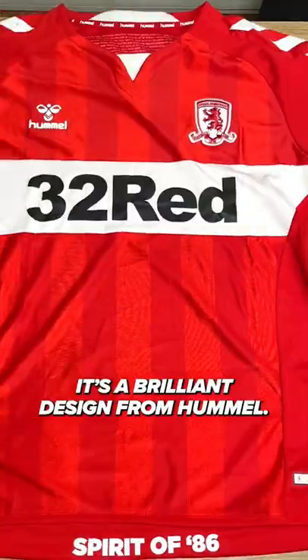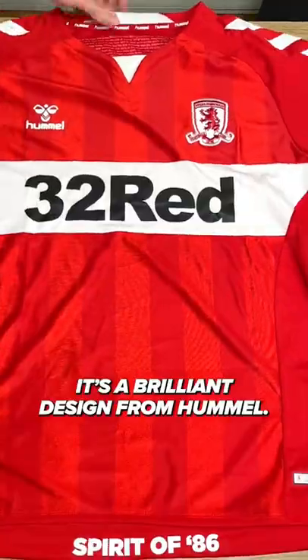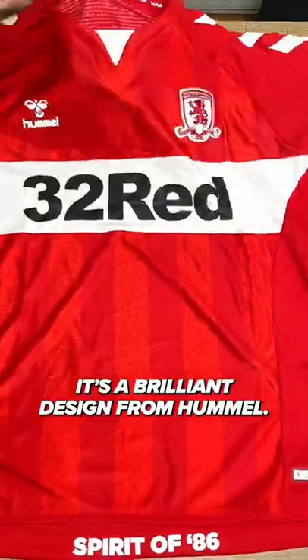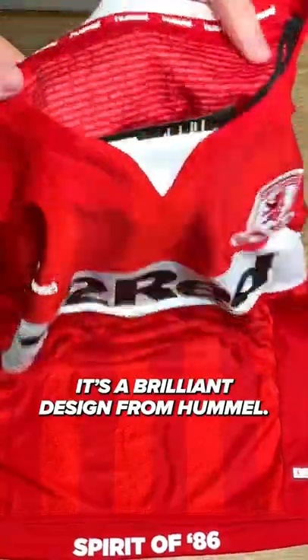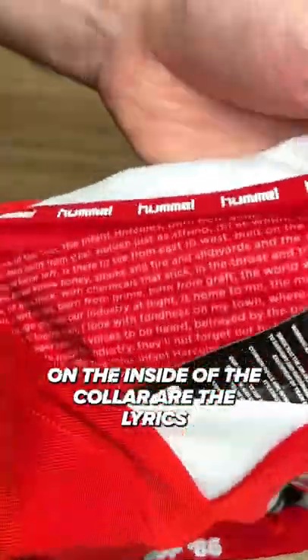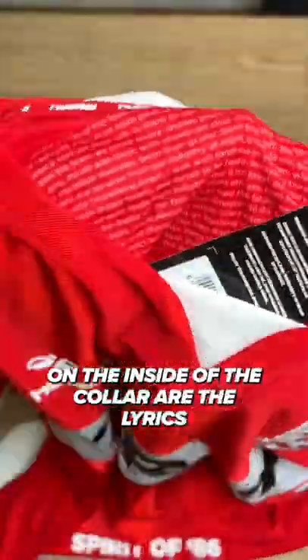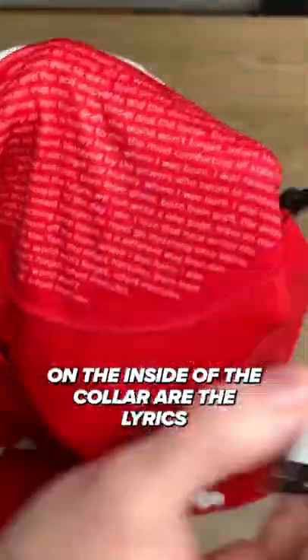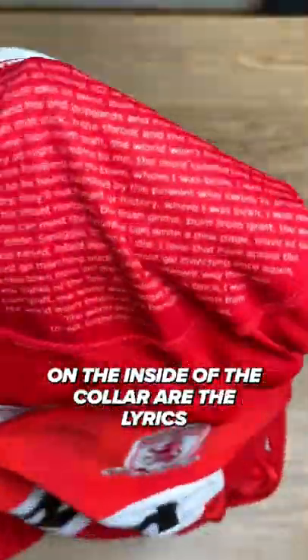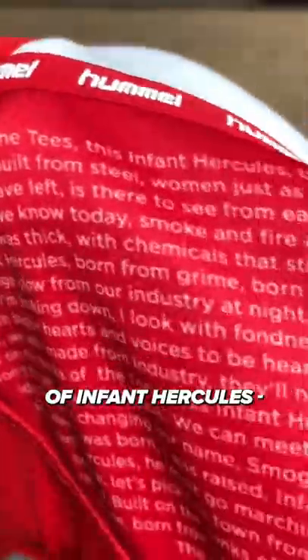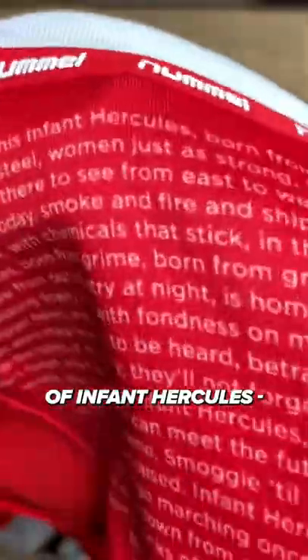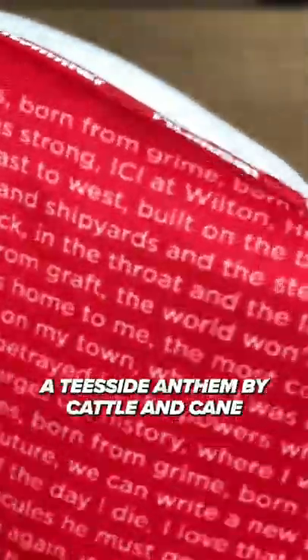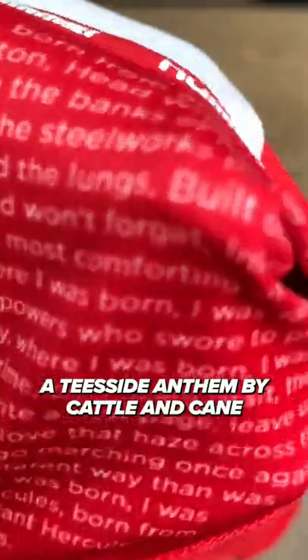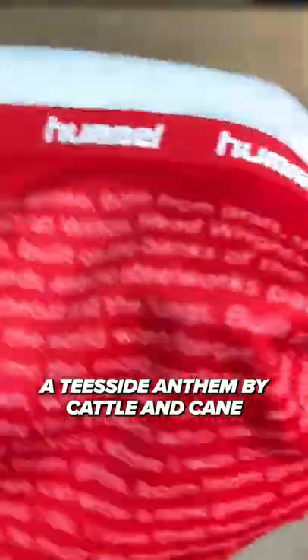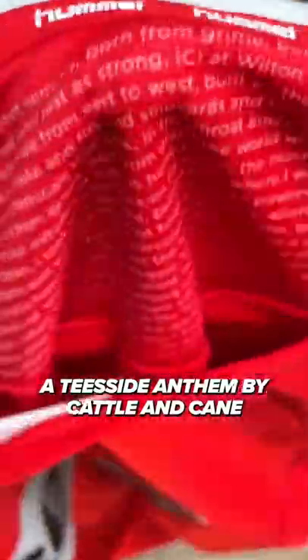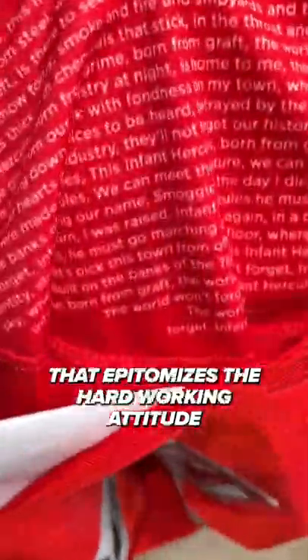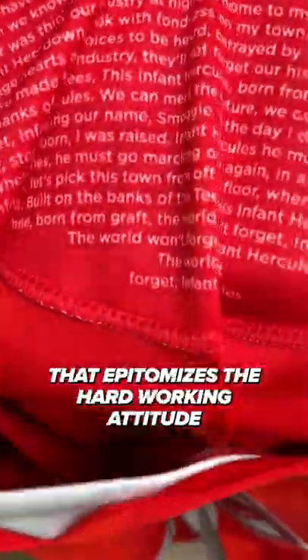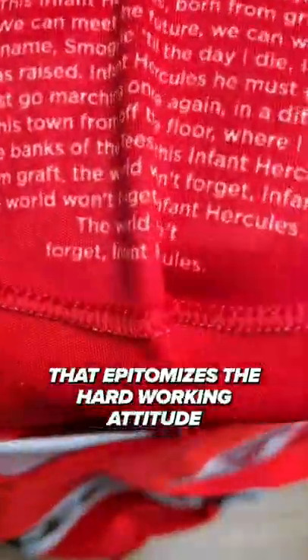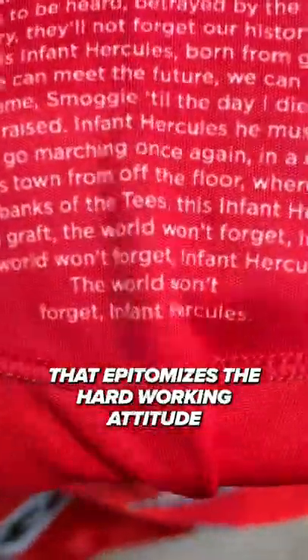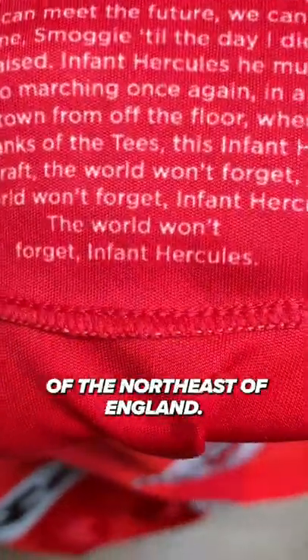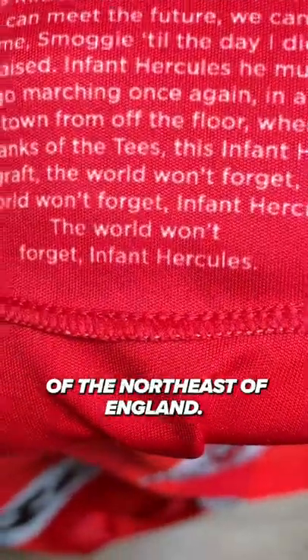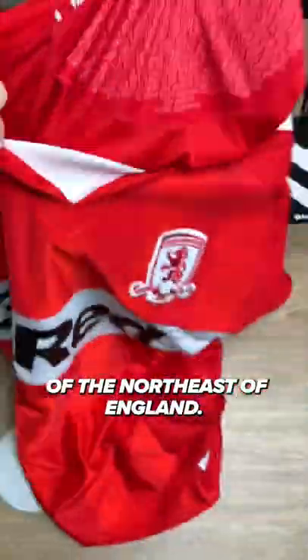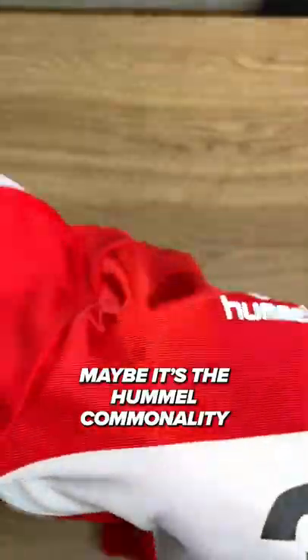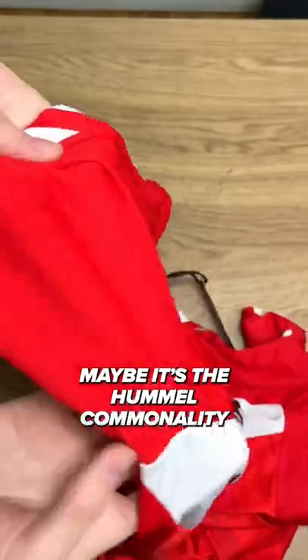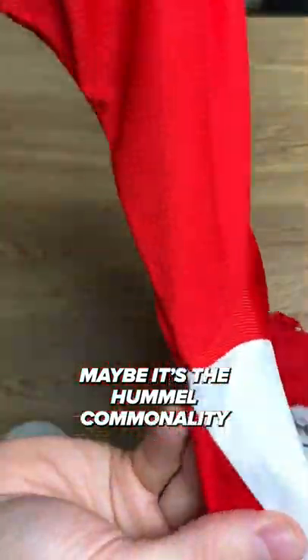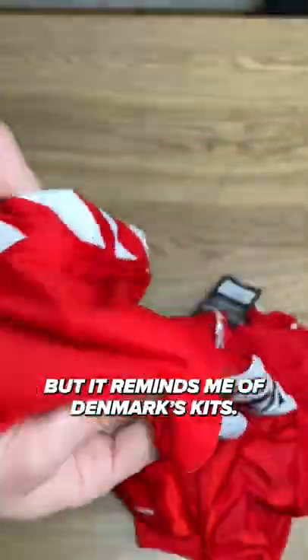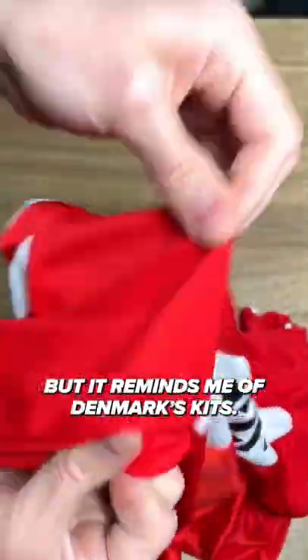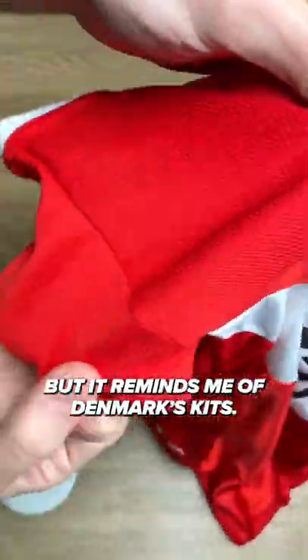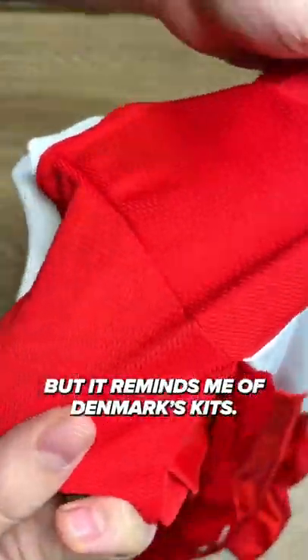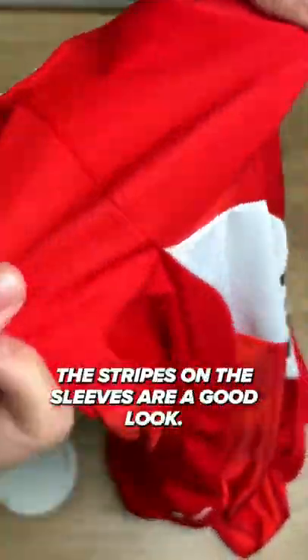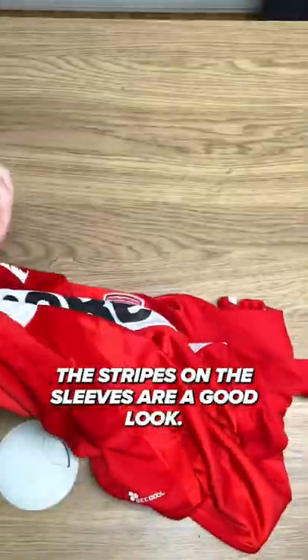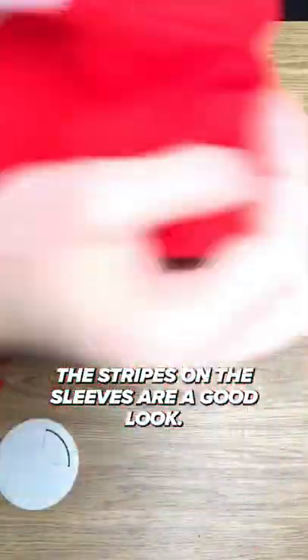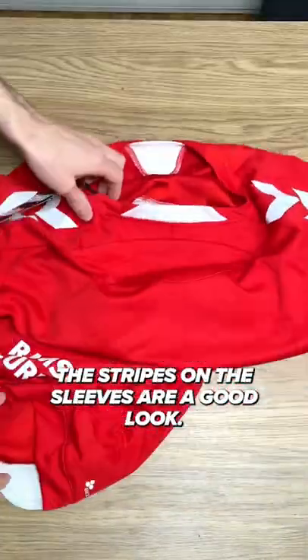It's a brilliant design from Hummel. On the inside of the collar are the lyrics of Infant Hercules, a Teesside anthem by Catalan Cain that epitomizes the hardworking attitude of the northeast of England. Maybe it's the Hummel commonality, but it reminds me of Denmark's kits. The stripes on the sleeves are a good look.